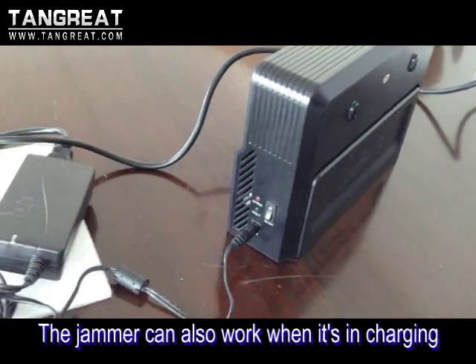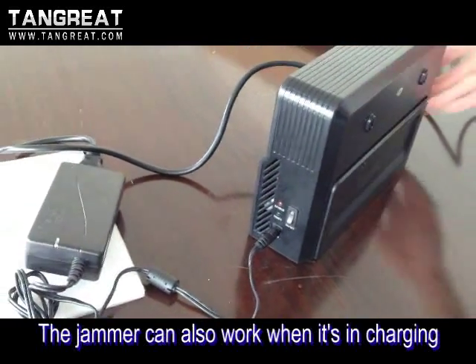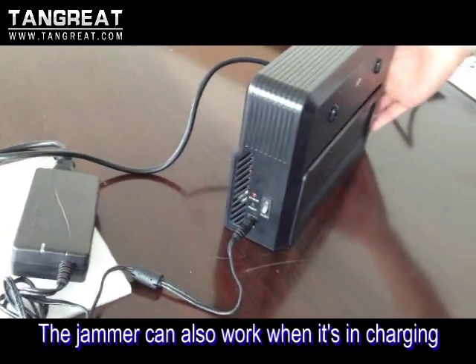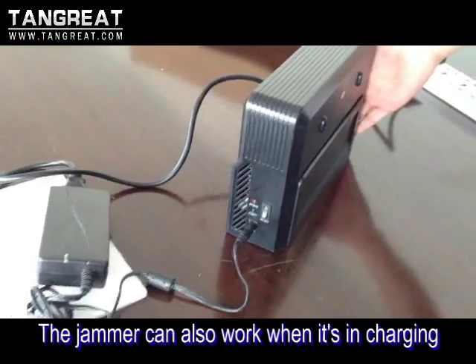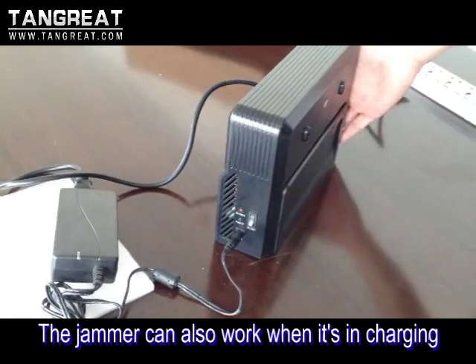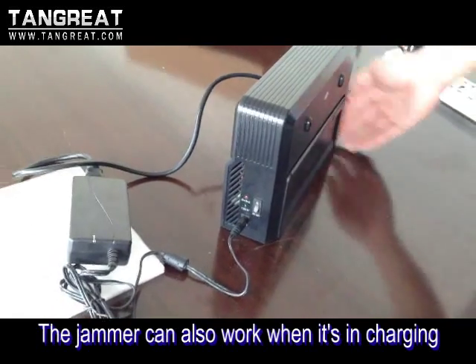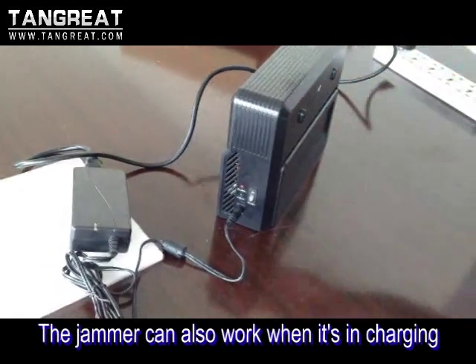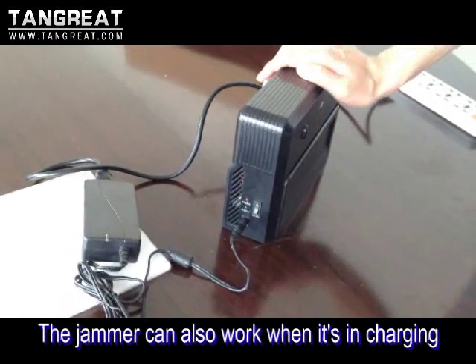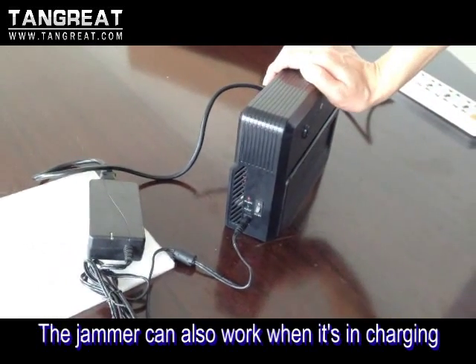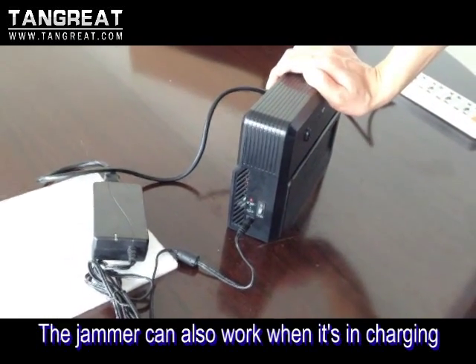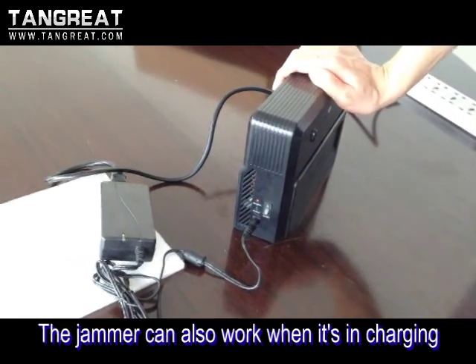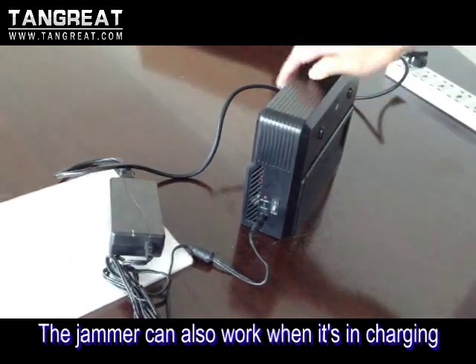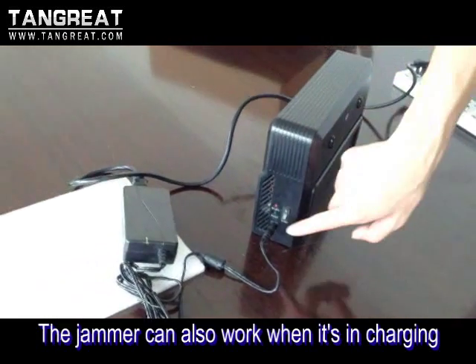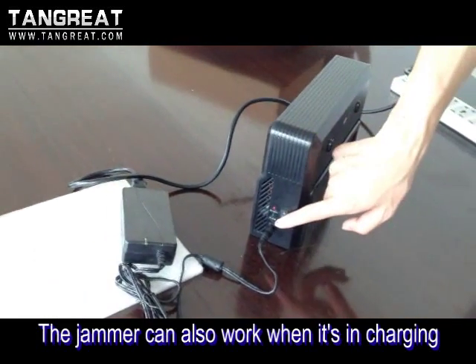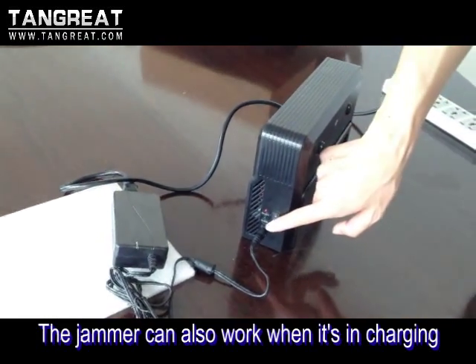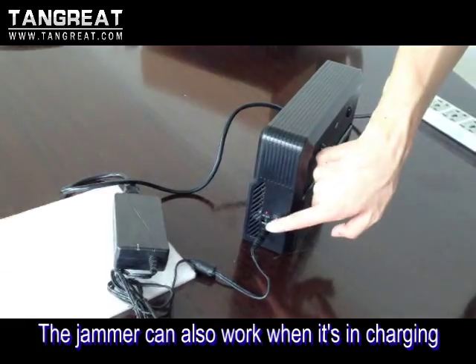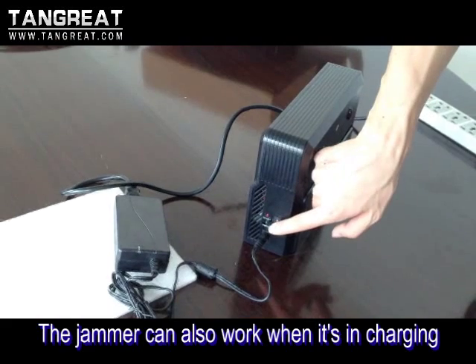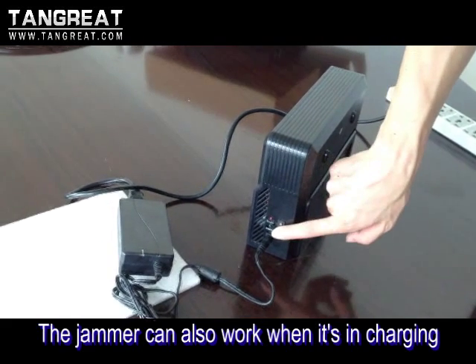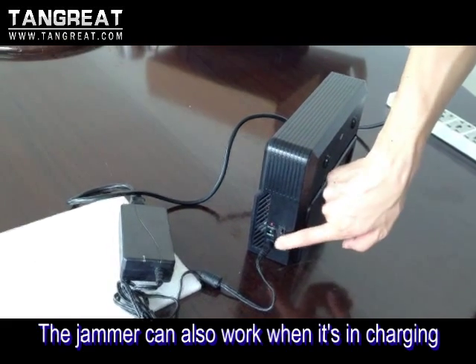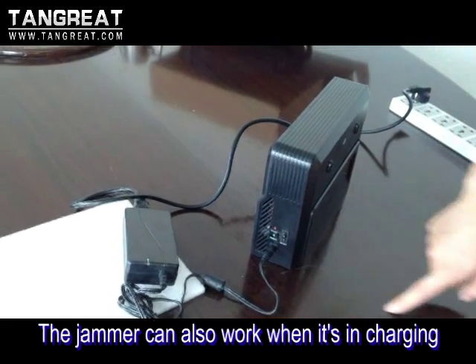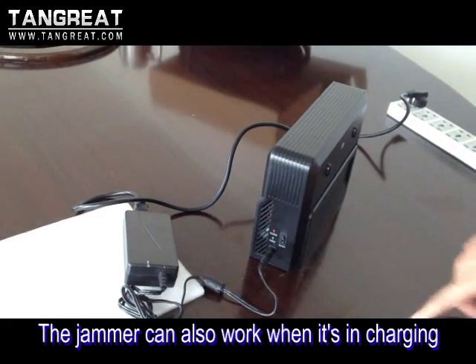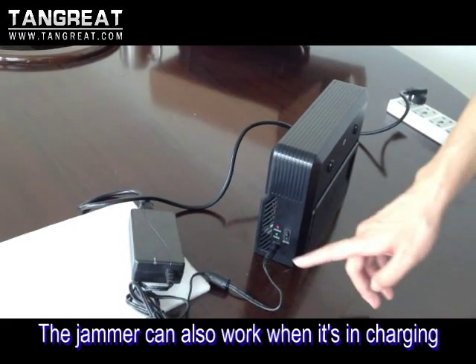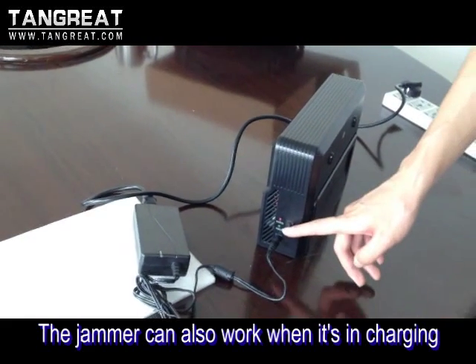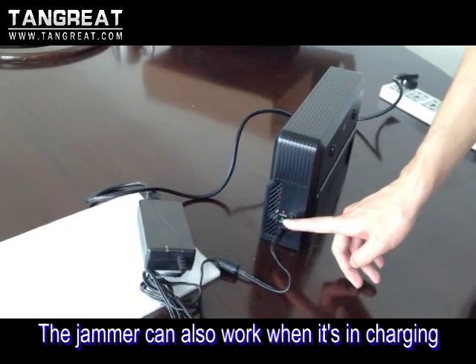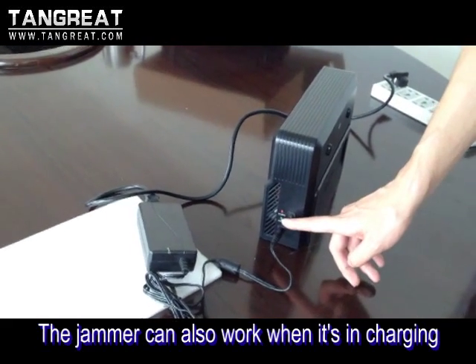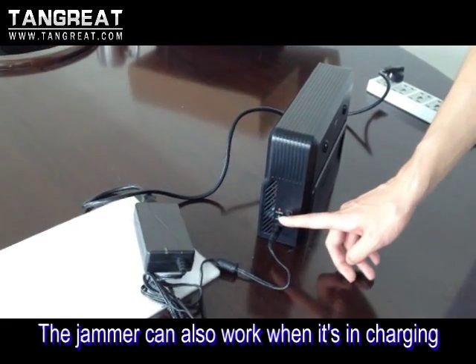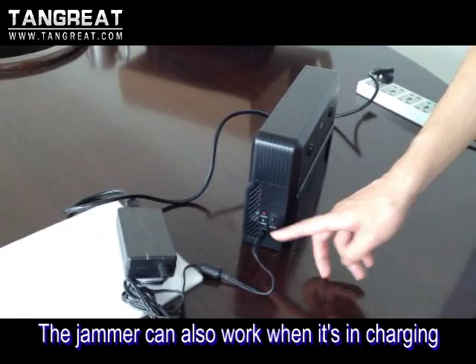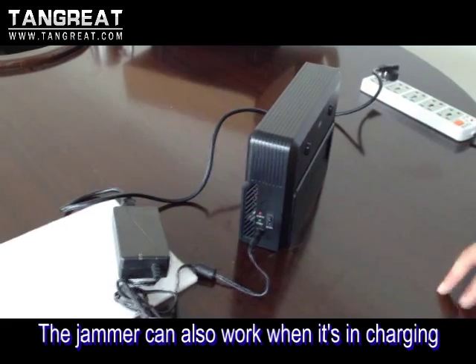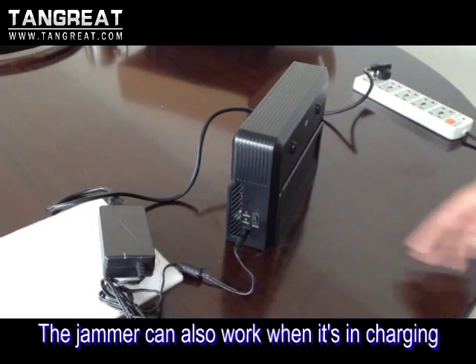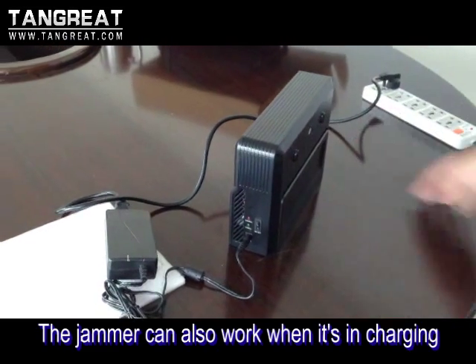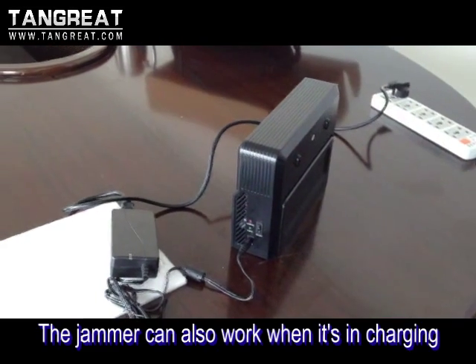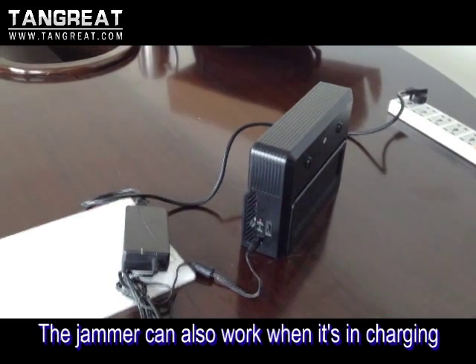When the battery is being recharged, the jammer can still work. Just turn on the switch and you can find the two lights will be on, showing the jammer is working normally.